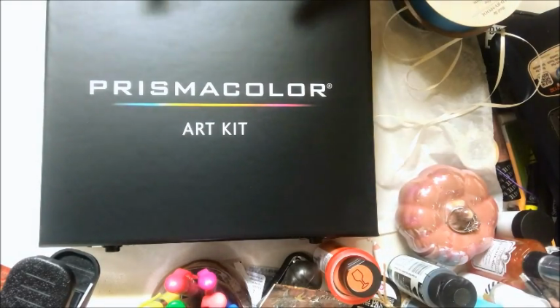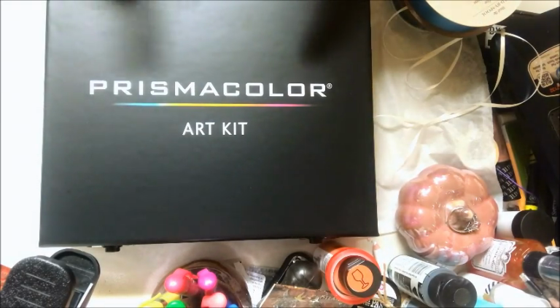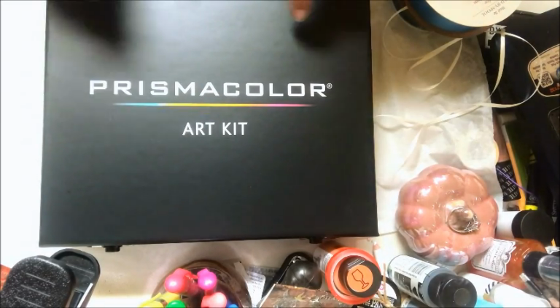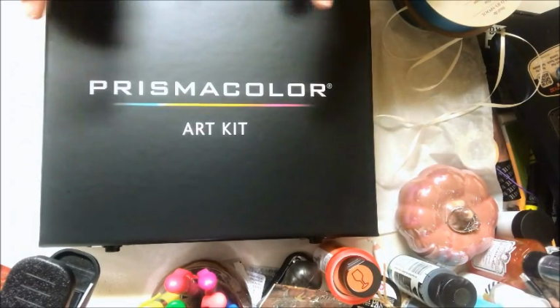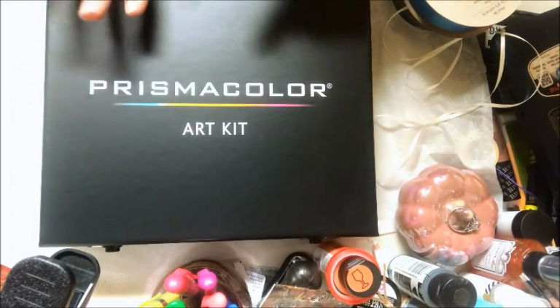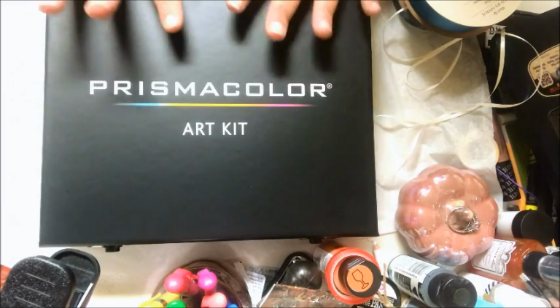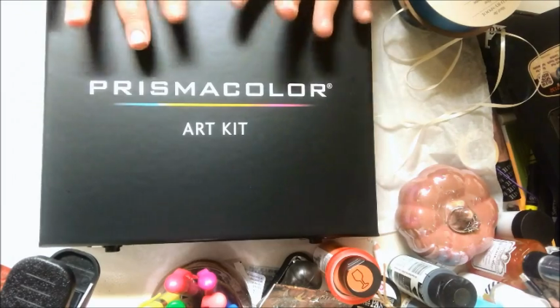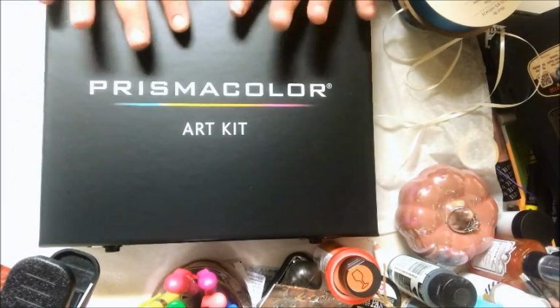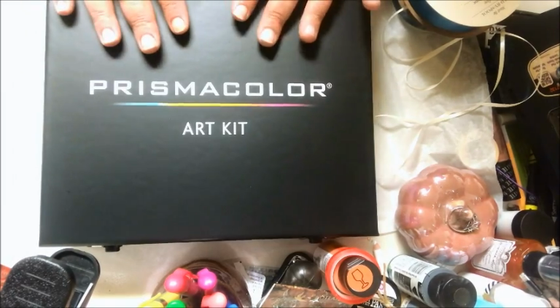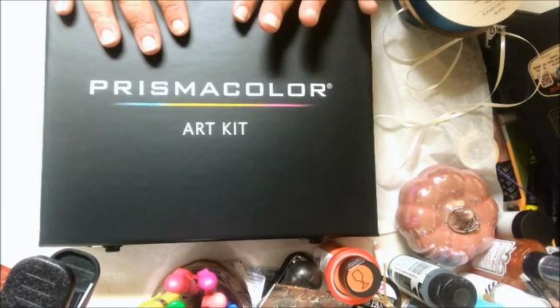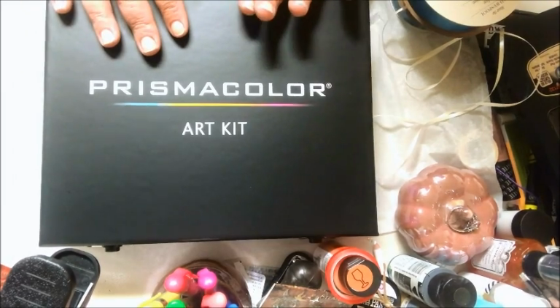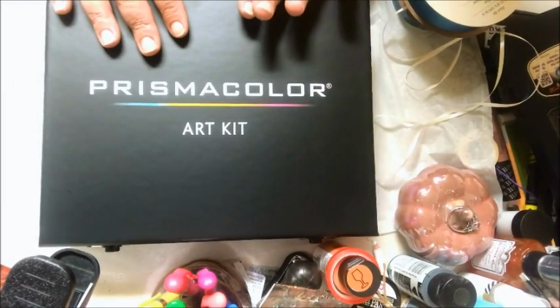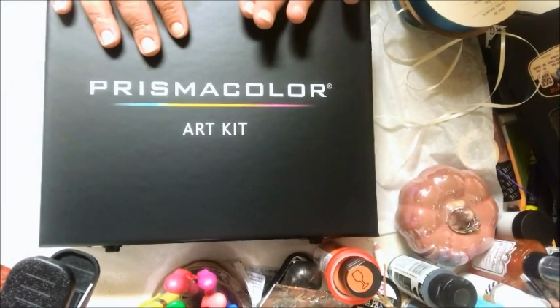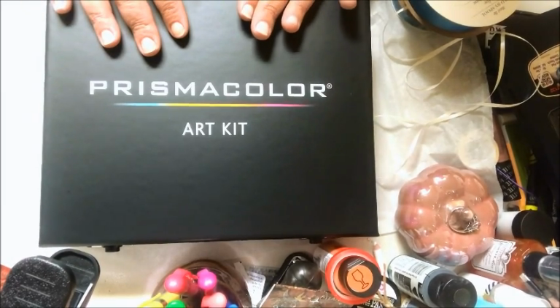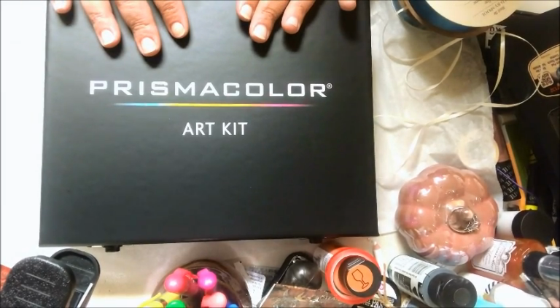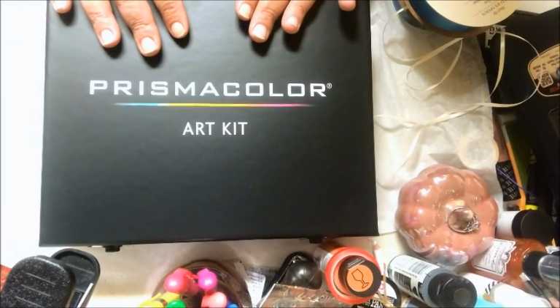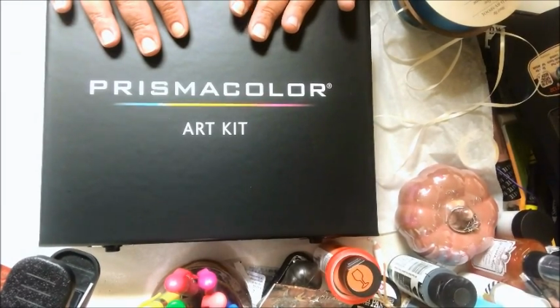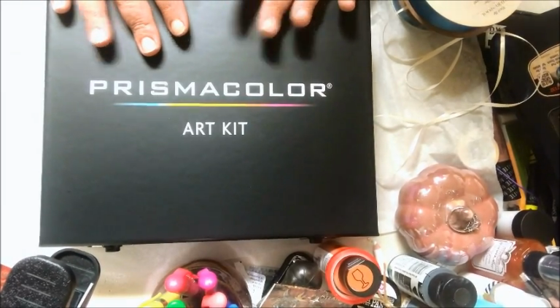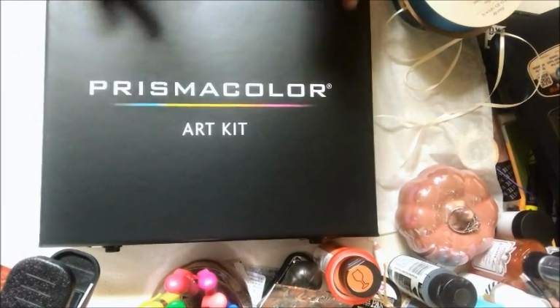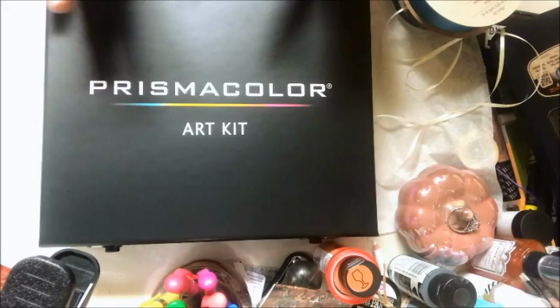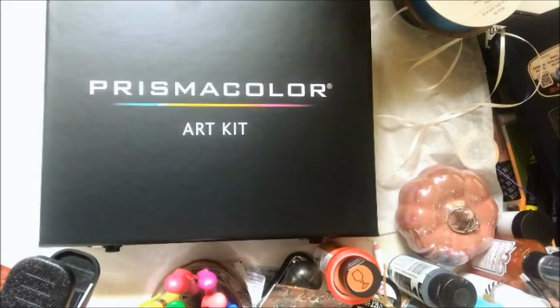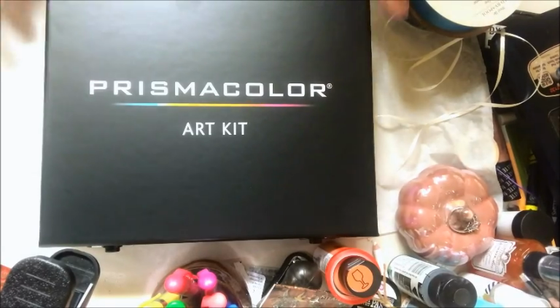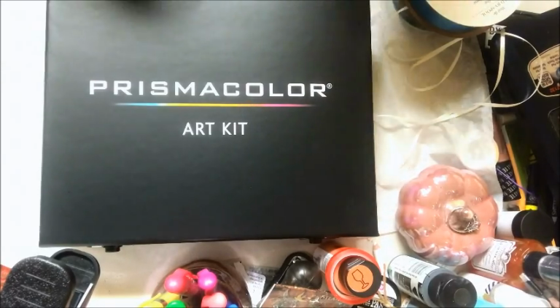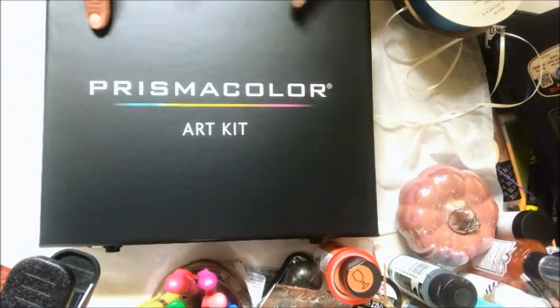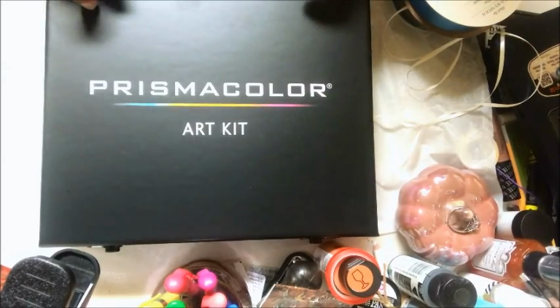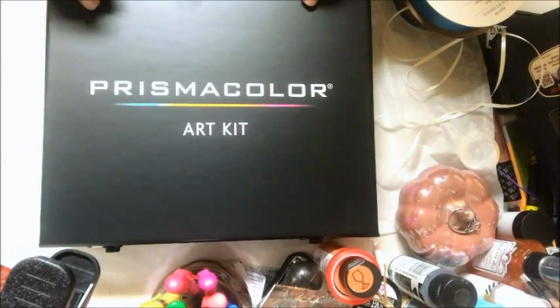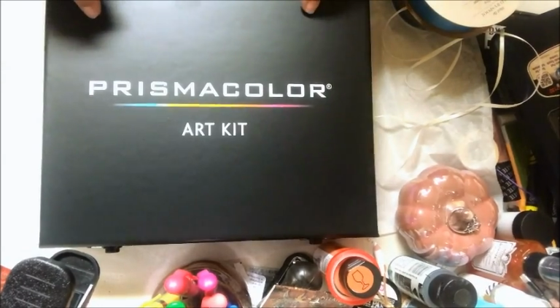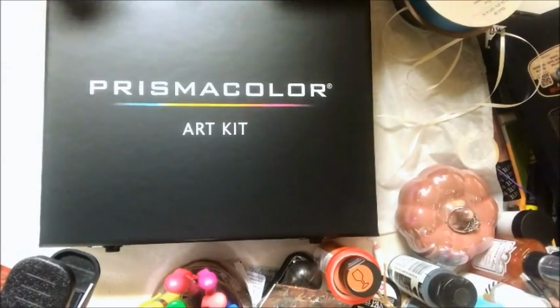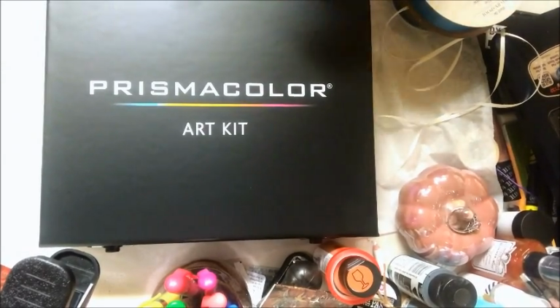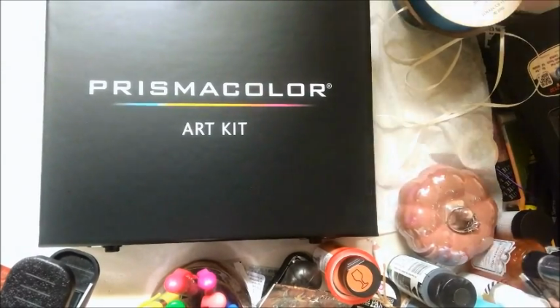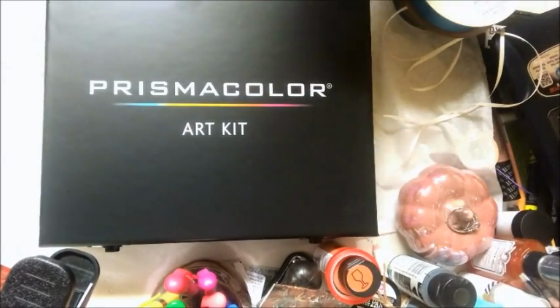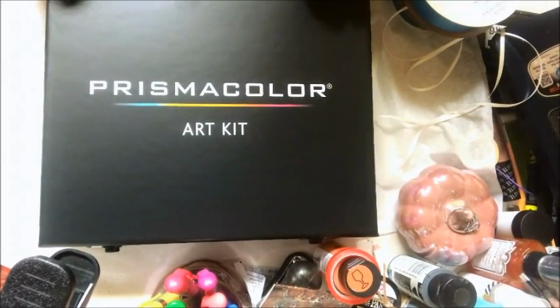Then I found this. It was a kit that I want to say was either $23 or $24, right around there, and they had it on clearance for $9. I thought it was a good deal.